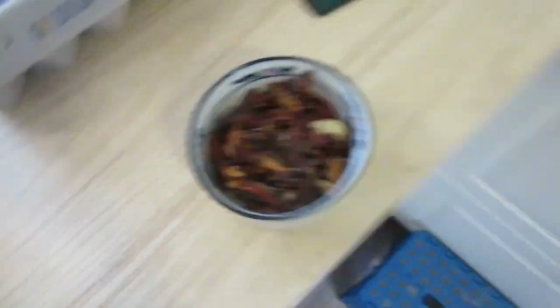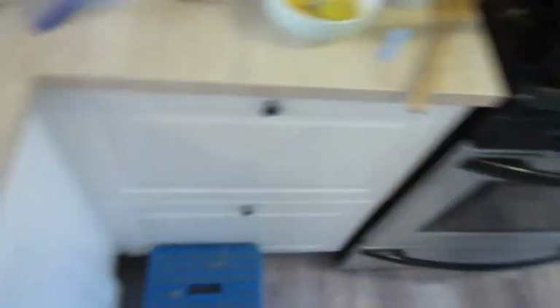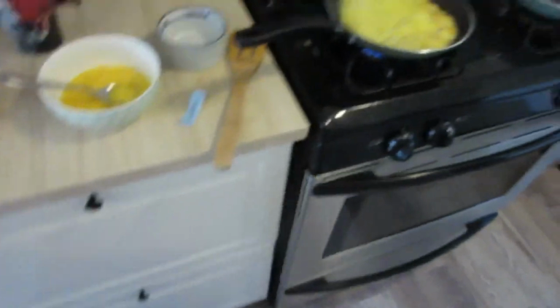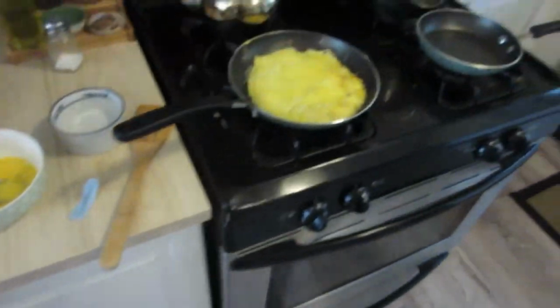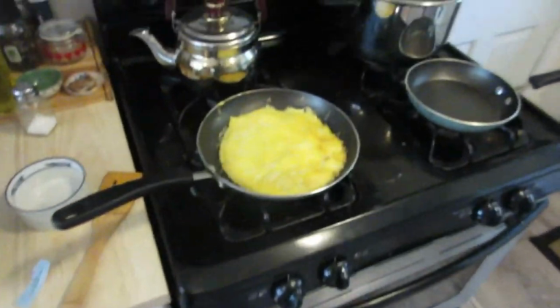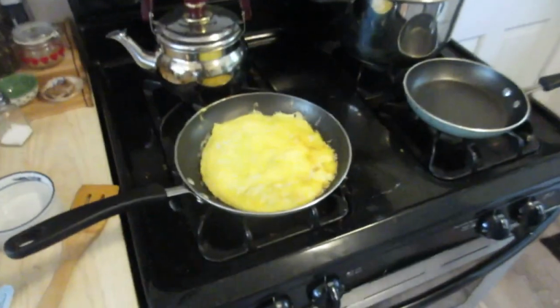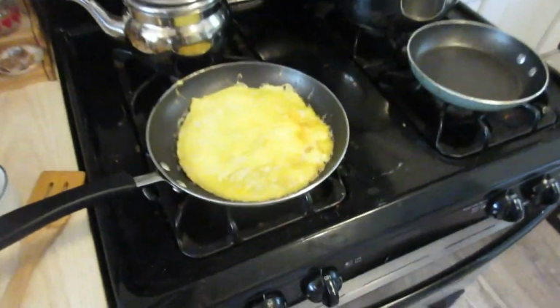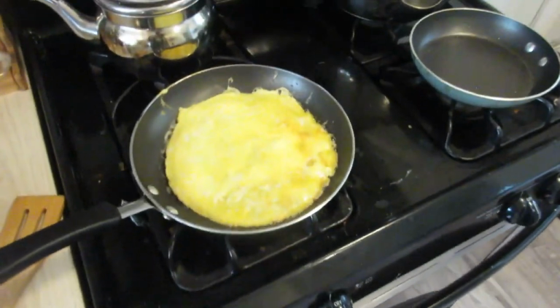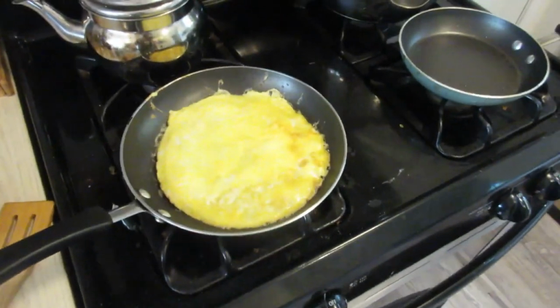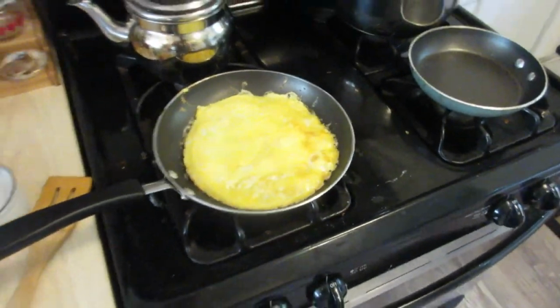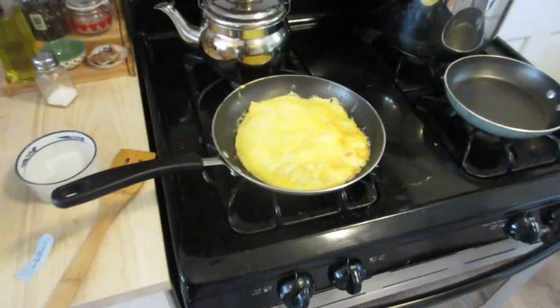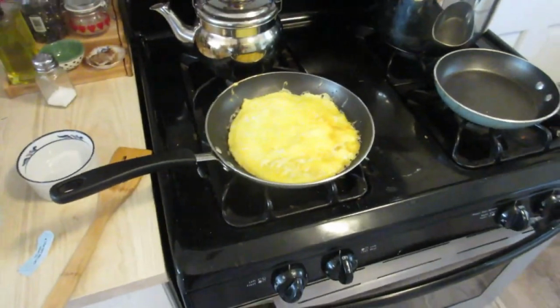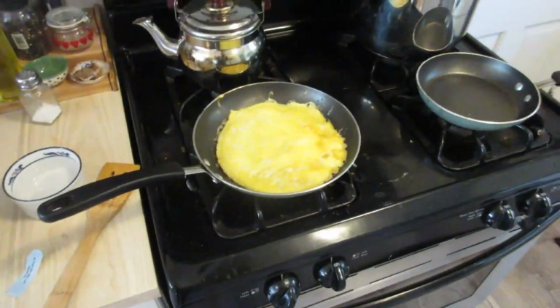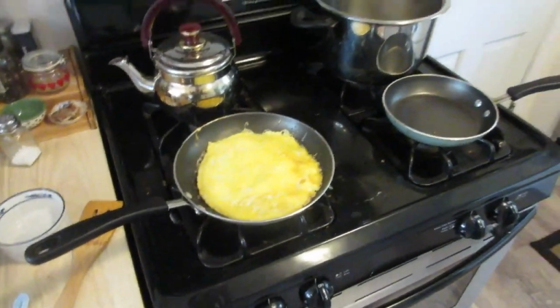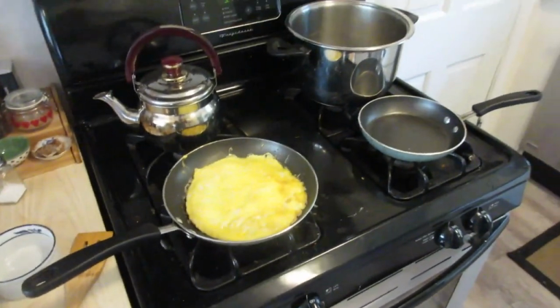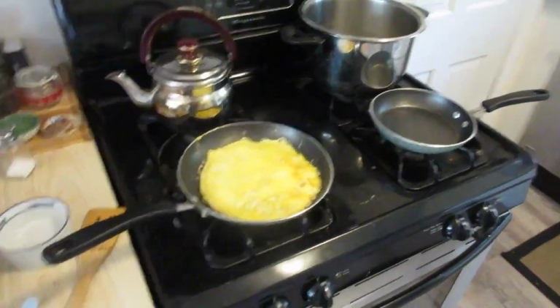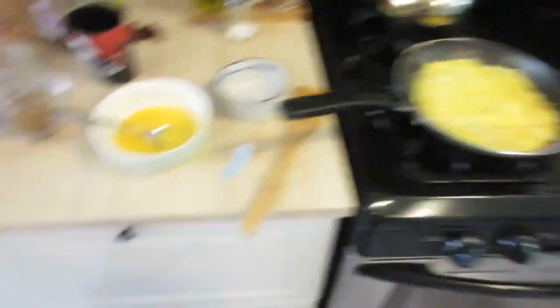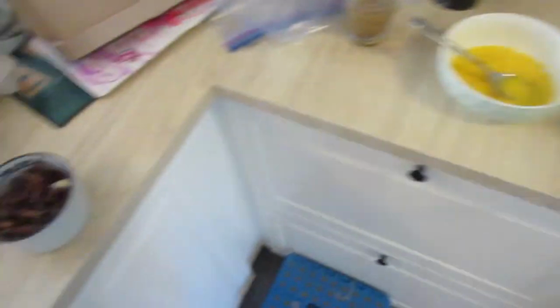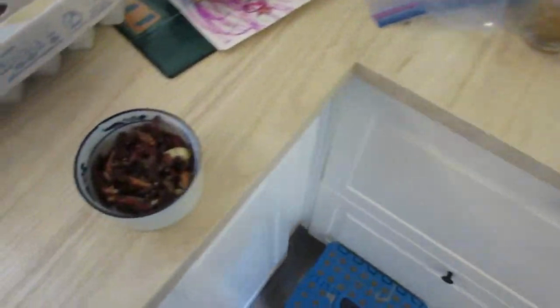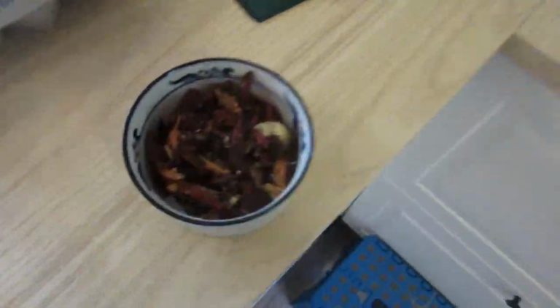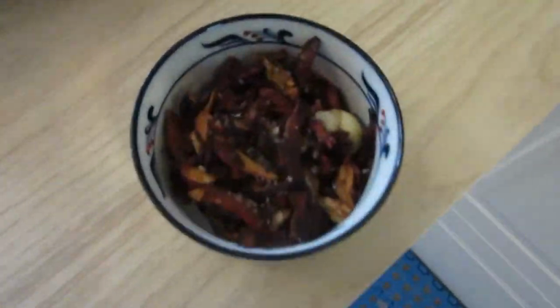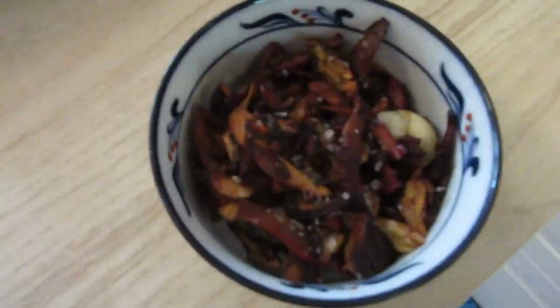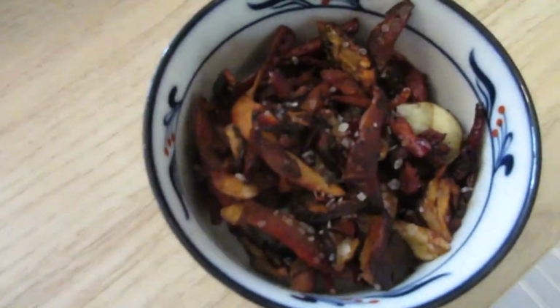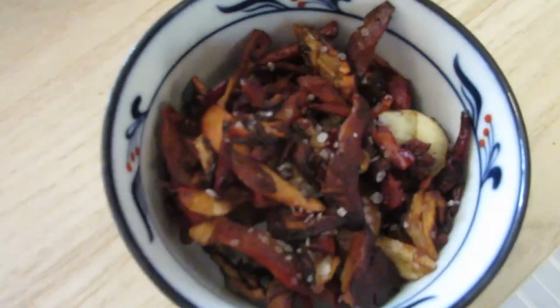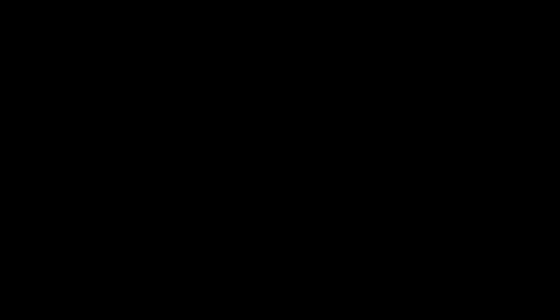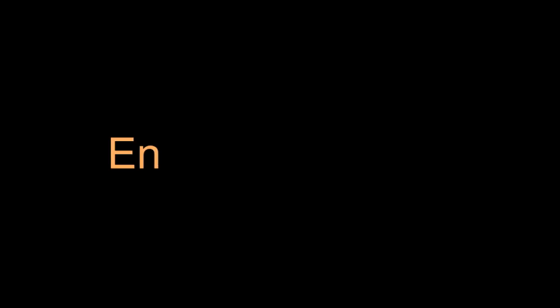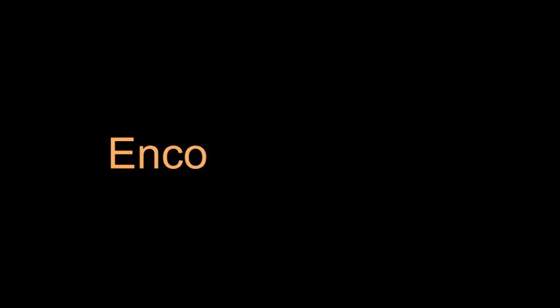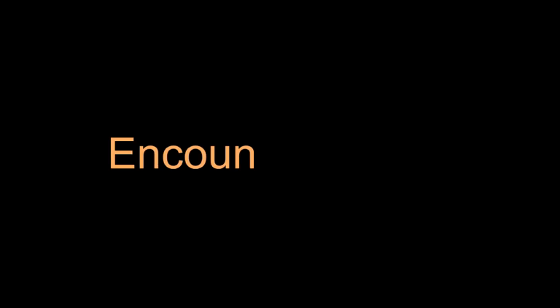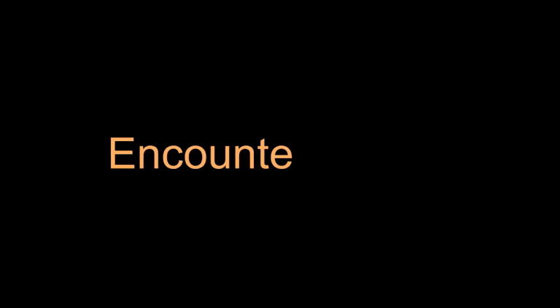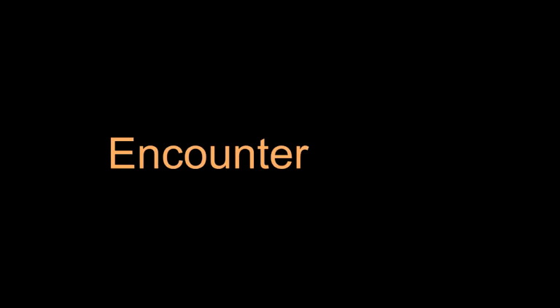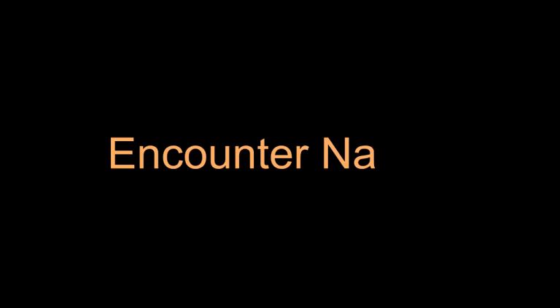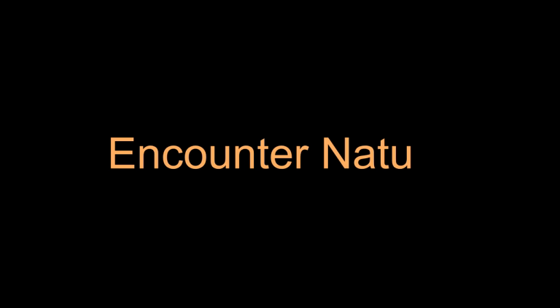I'm eating it with some eggs. Hope you enjoy. Chicken of the woods.